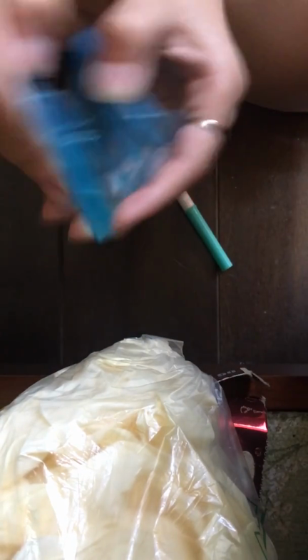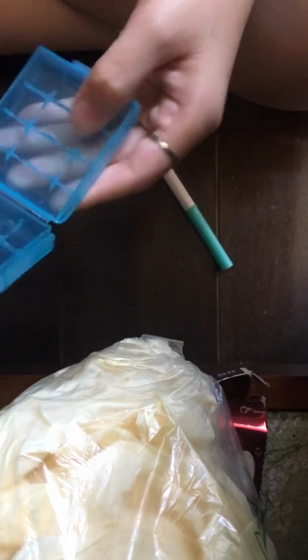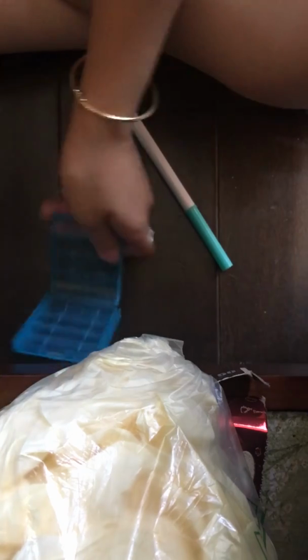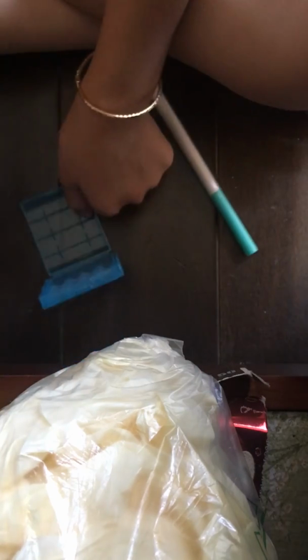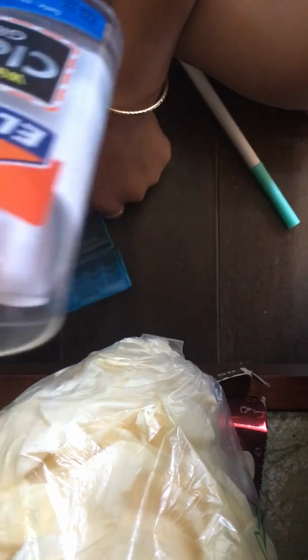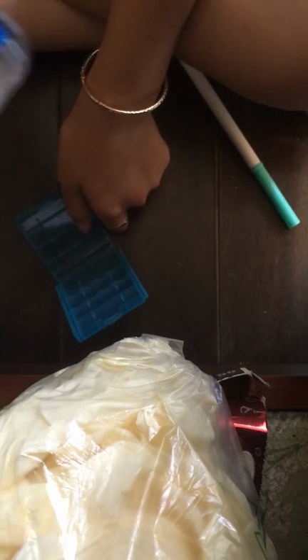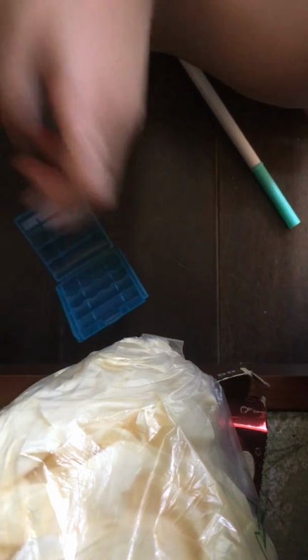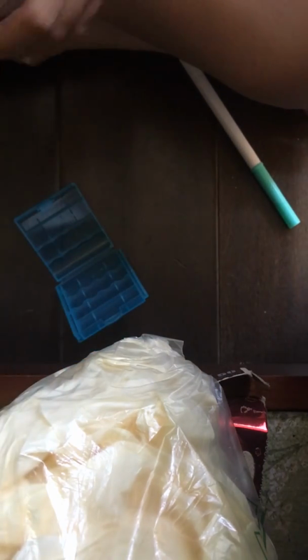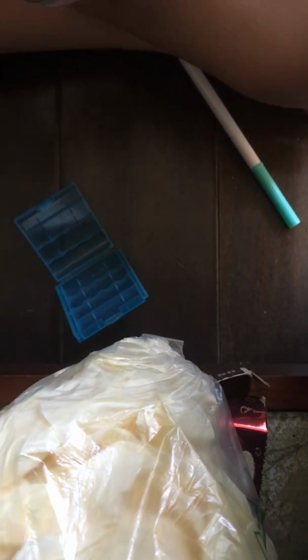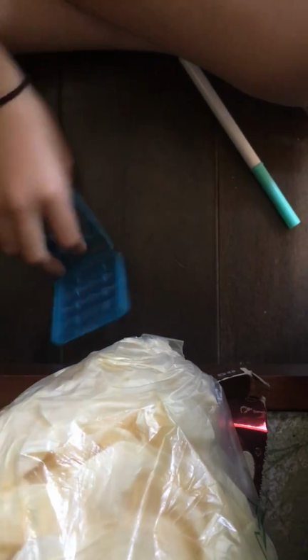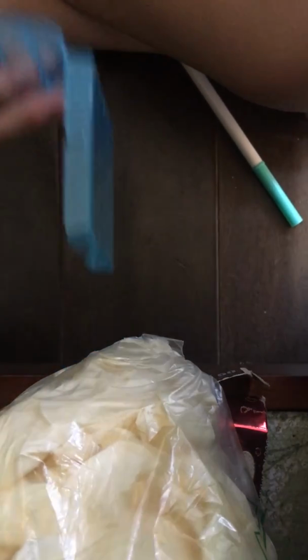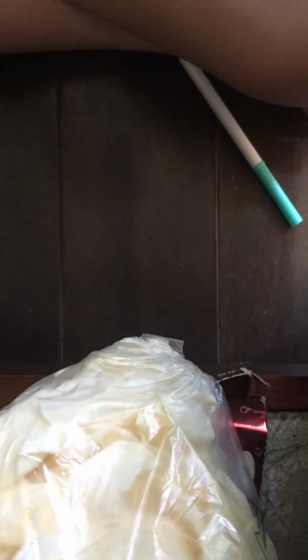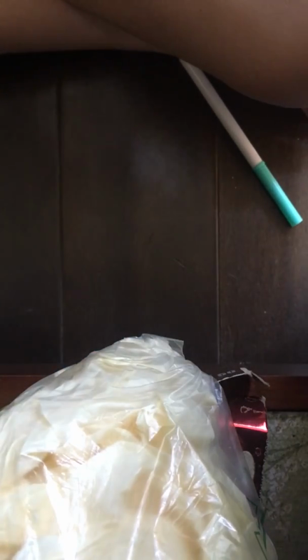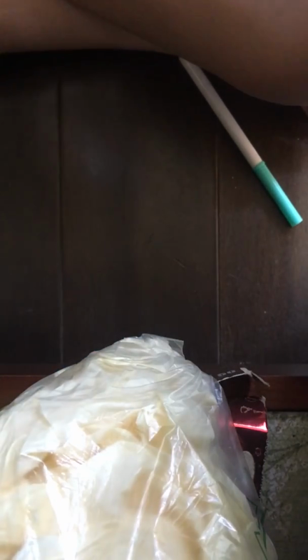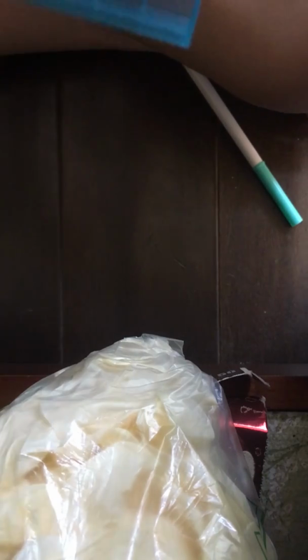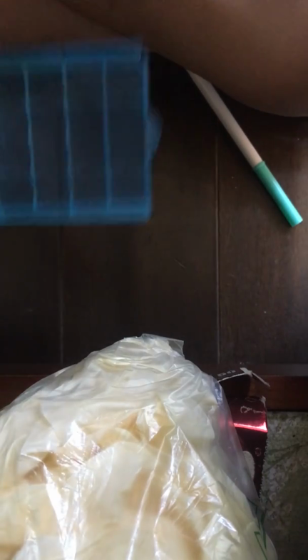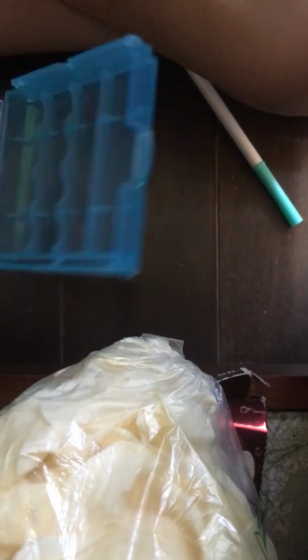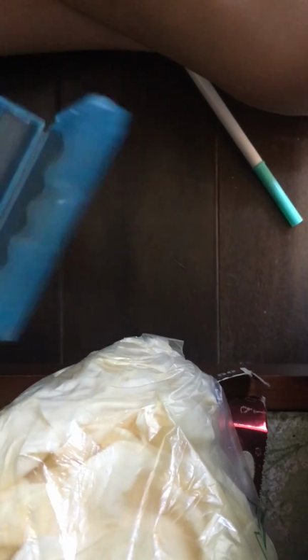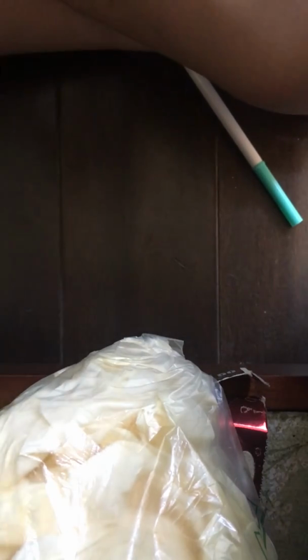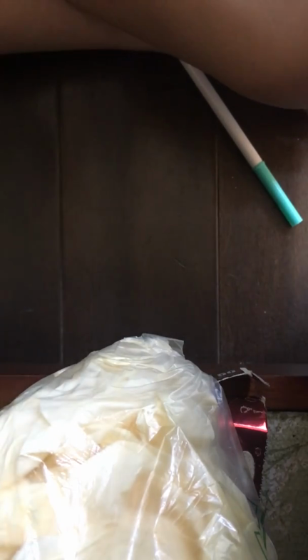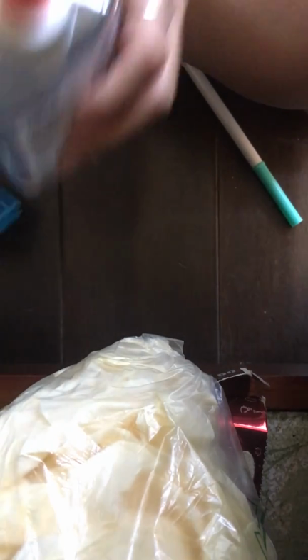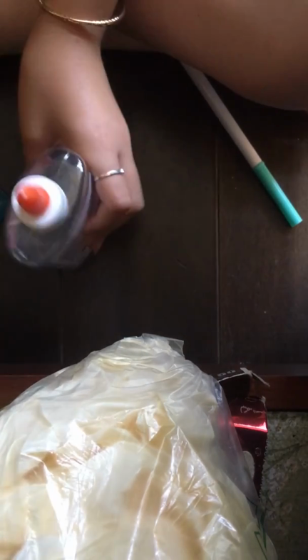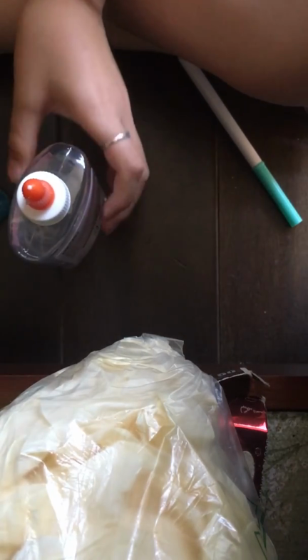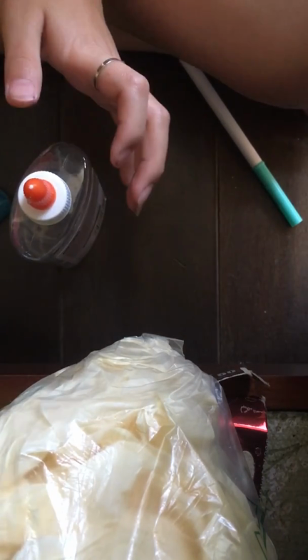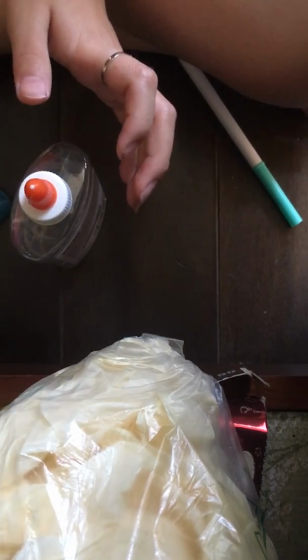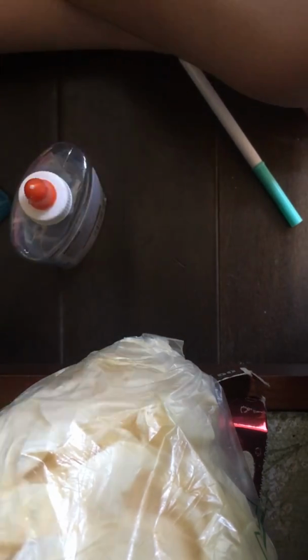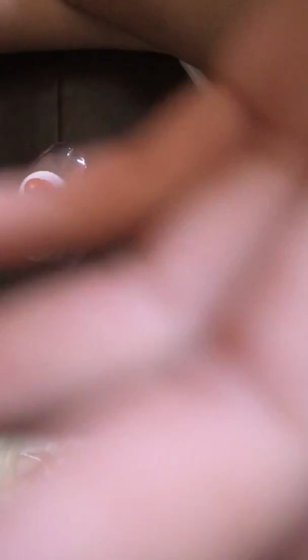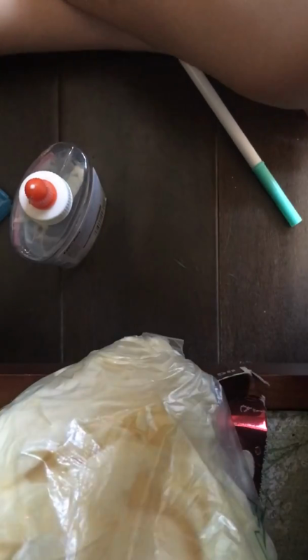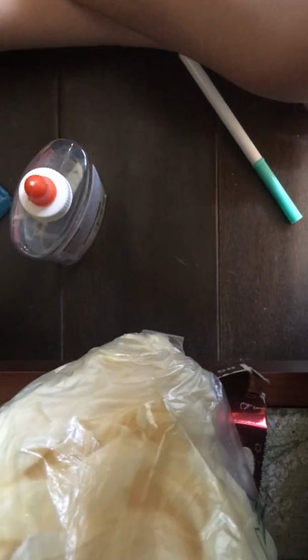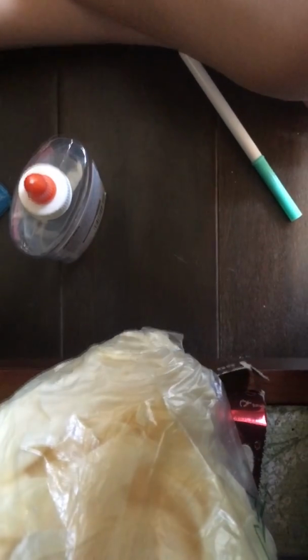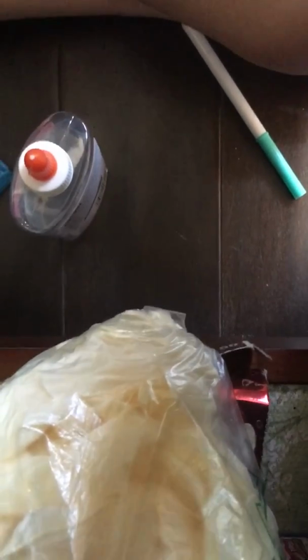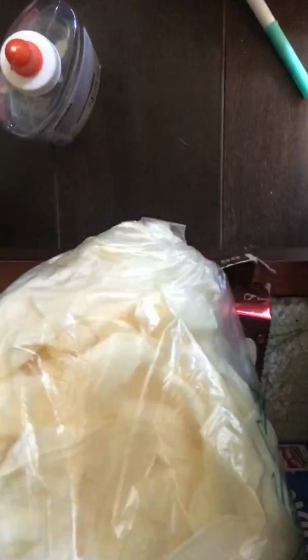So first of all, I just want to pour your glue inside your container. Actually, I'll be making it inside a different container.